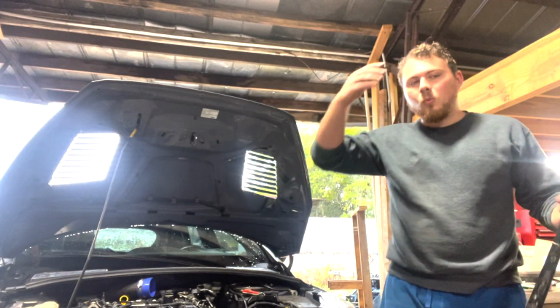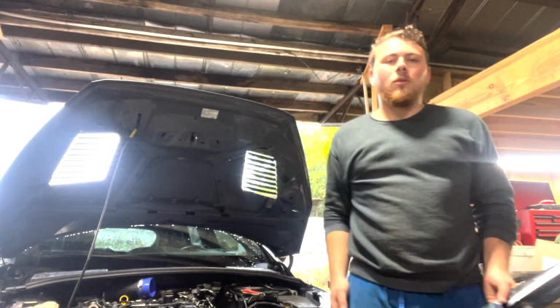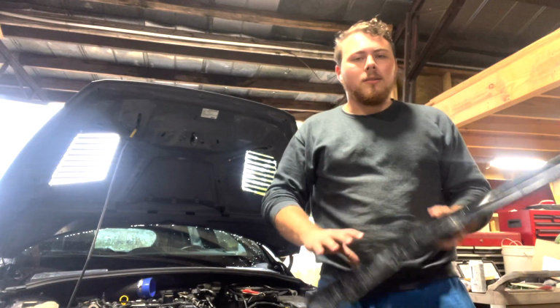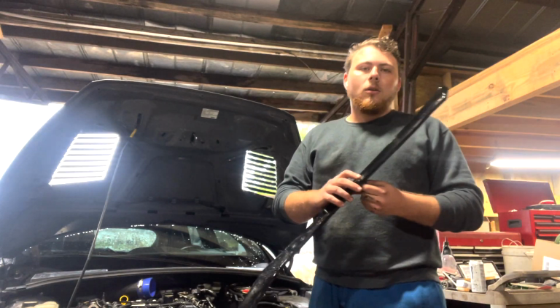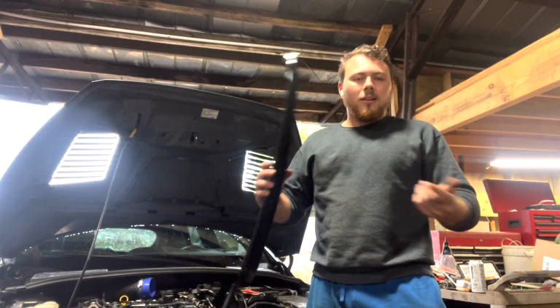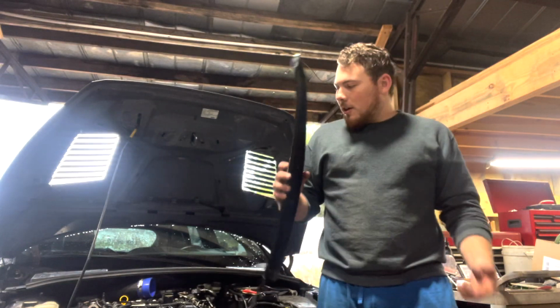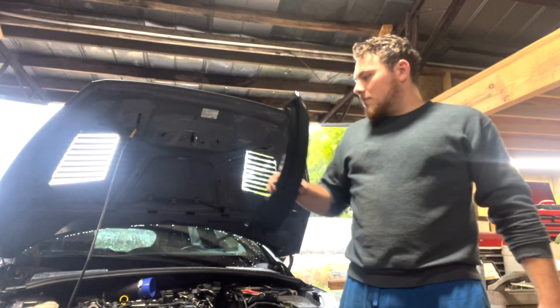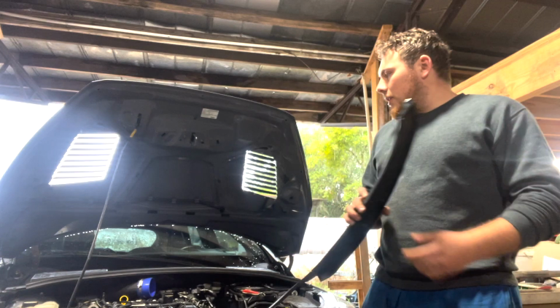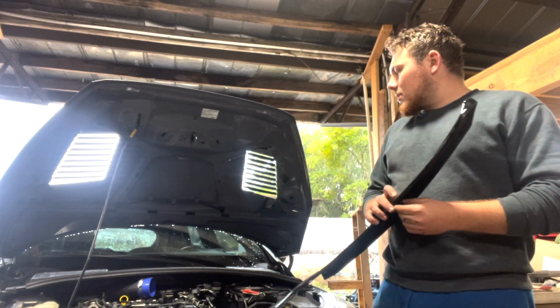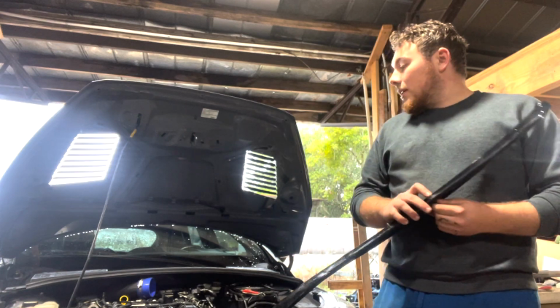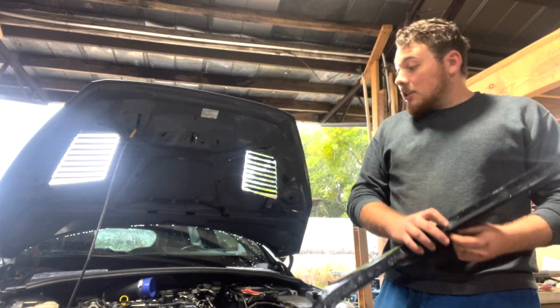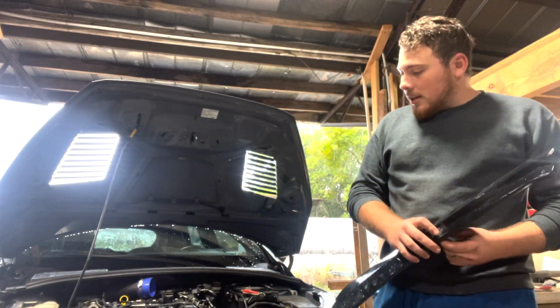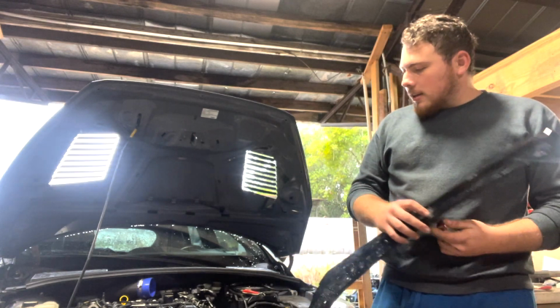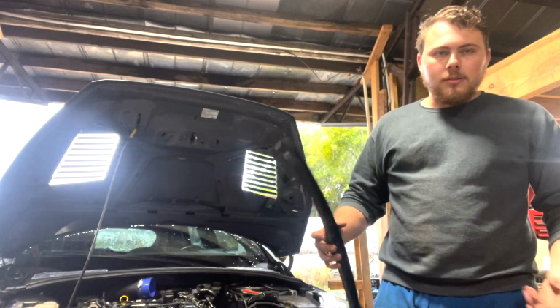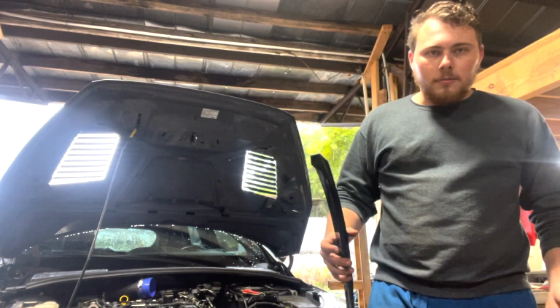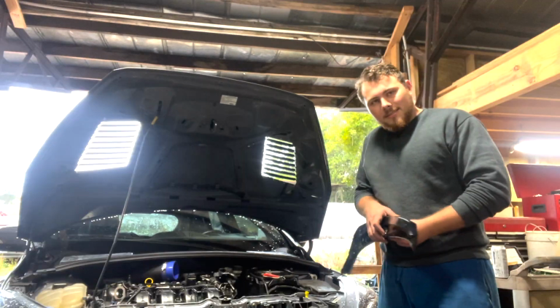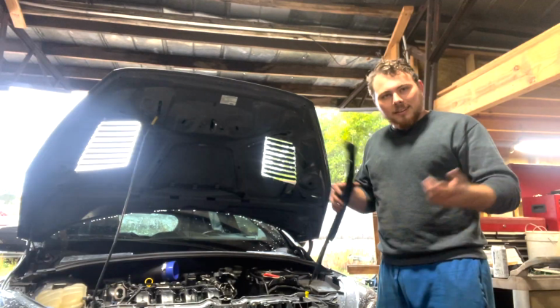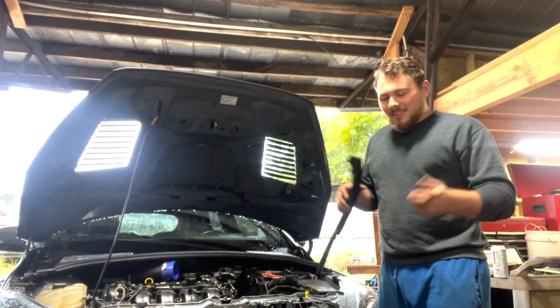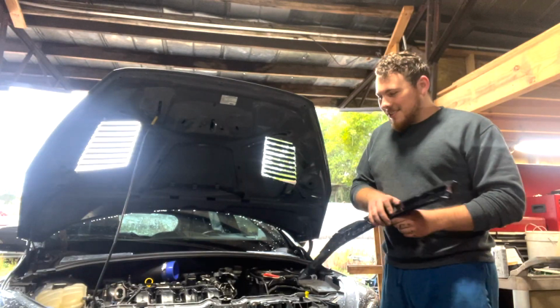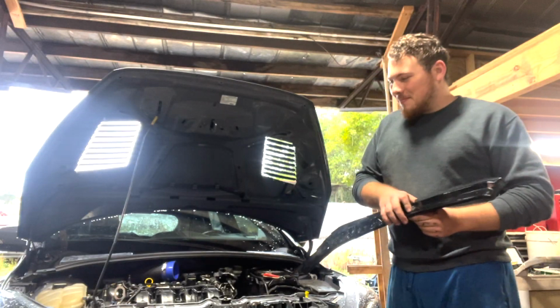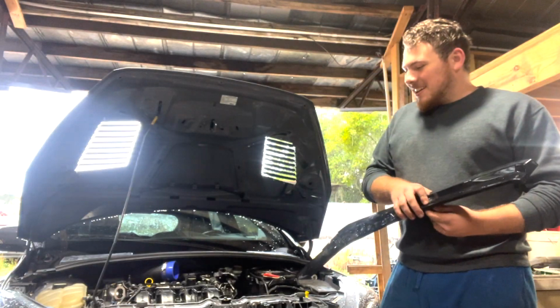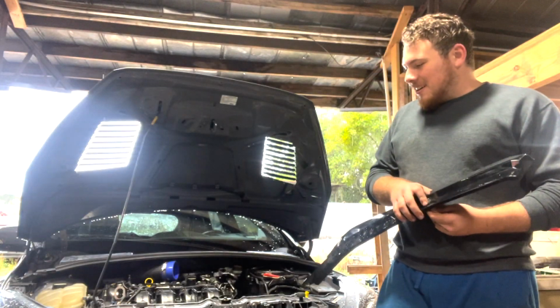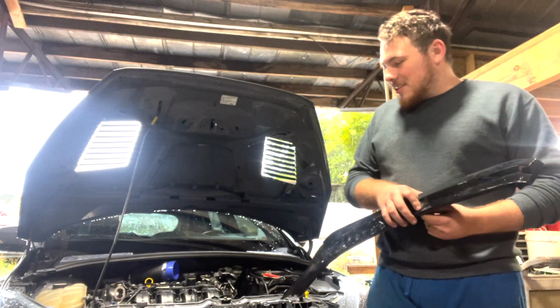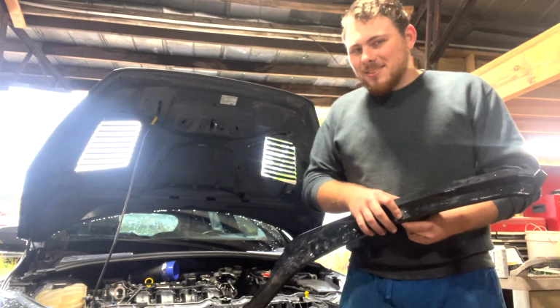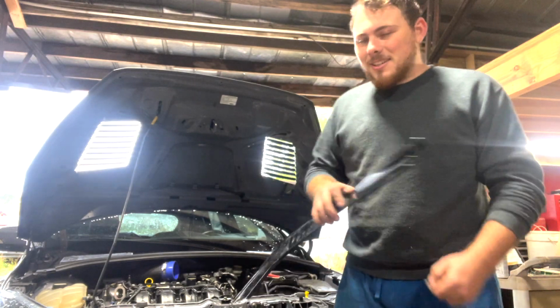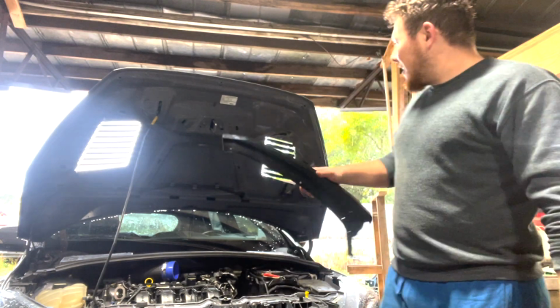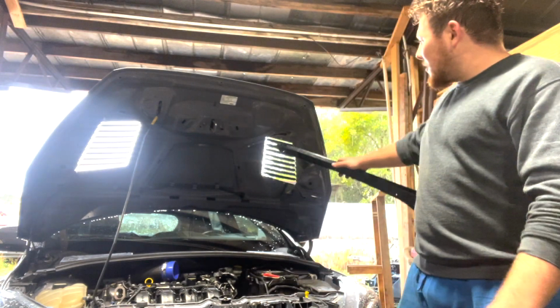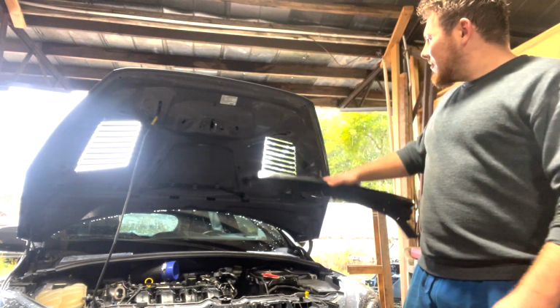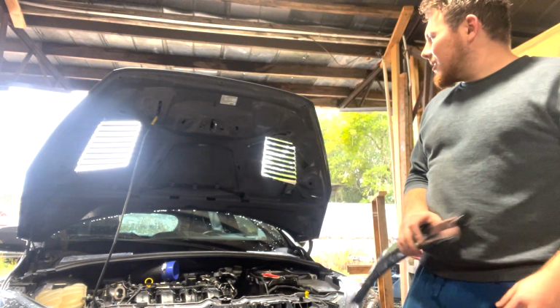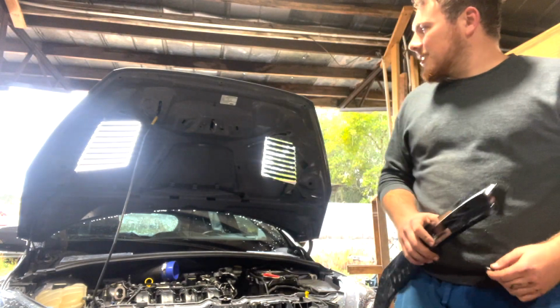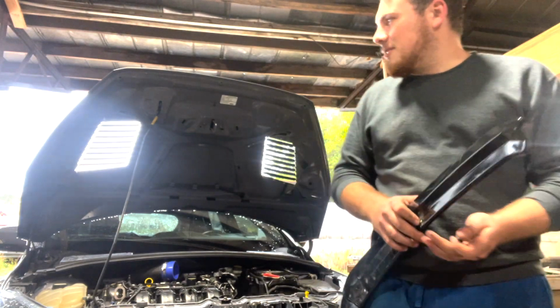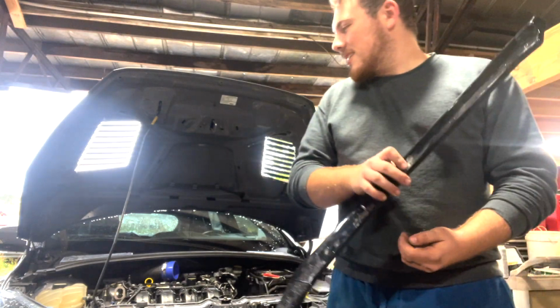What's going on guys? Where I left off on this build is putting the engine in and getting it started. We're stuck in here again under the shop. You can see there's a new addition — I have some hood vents.